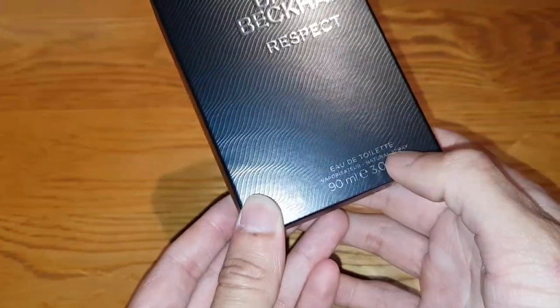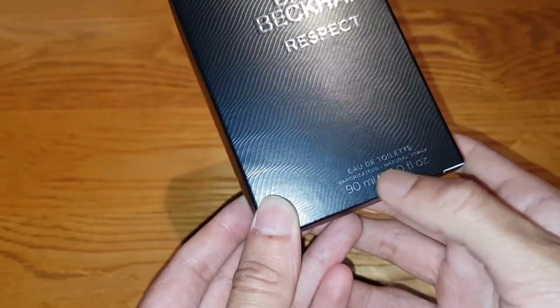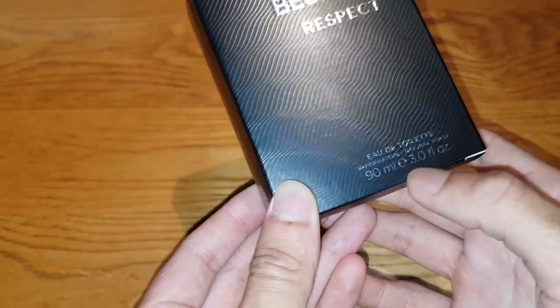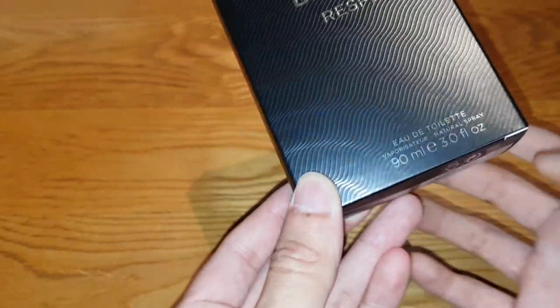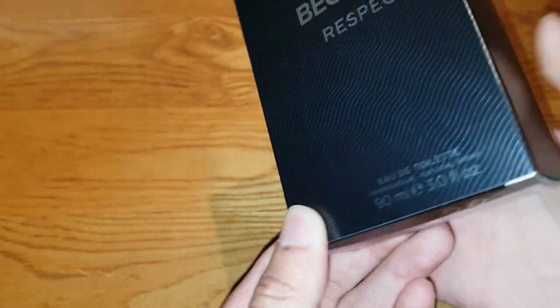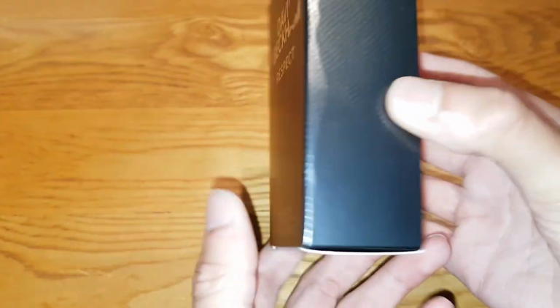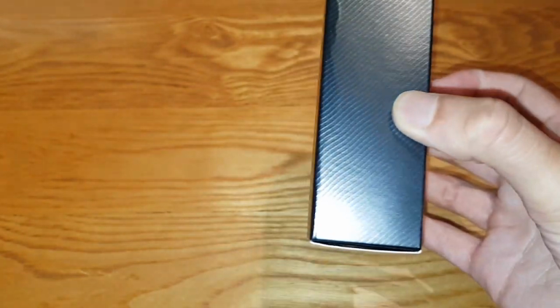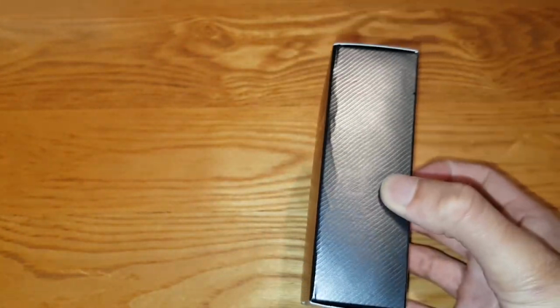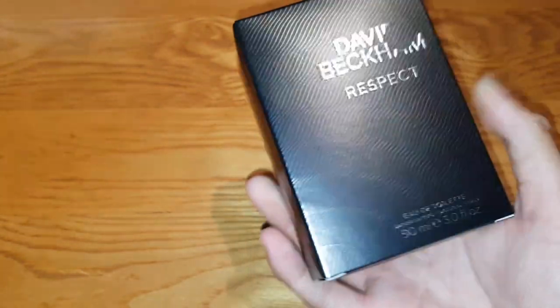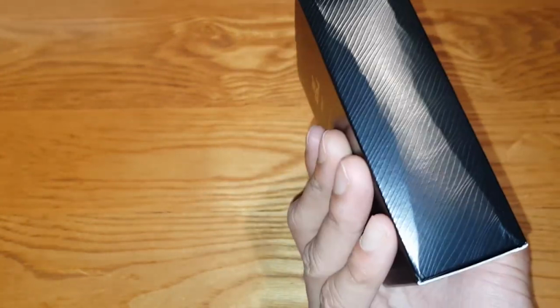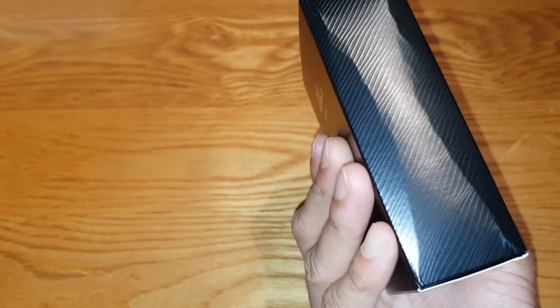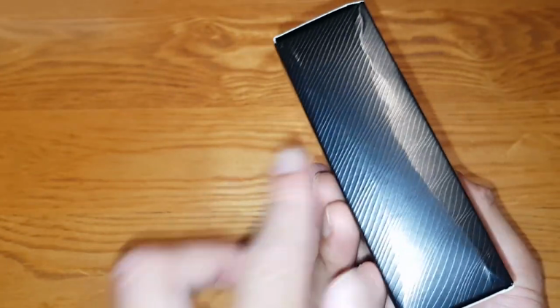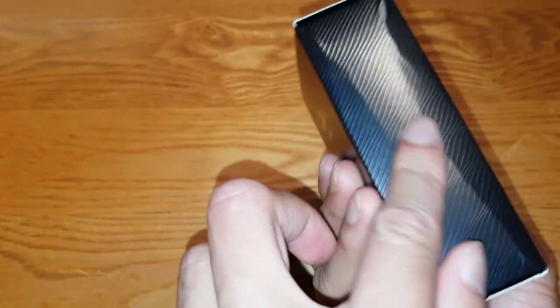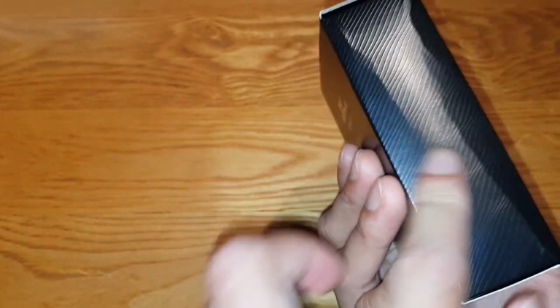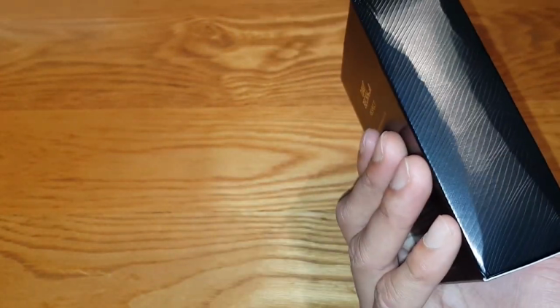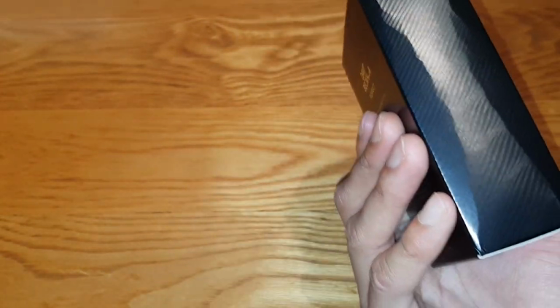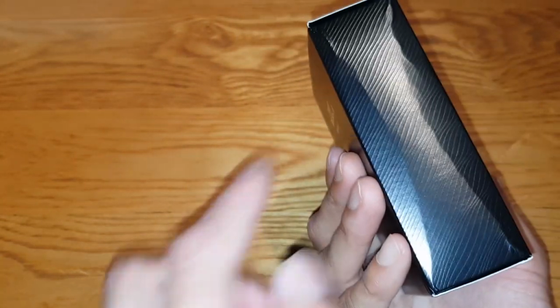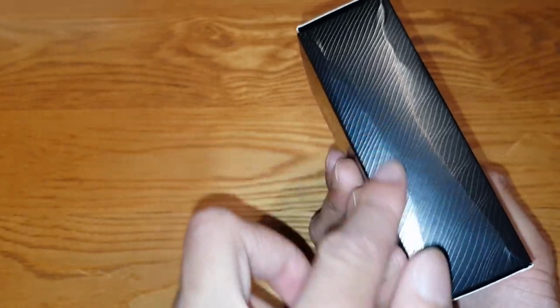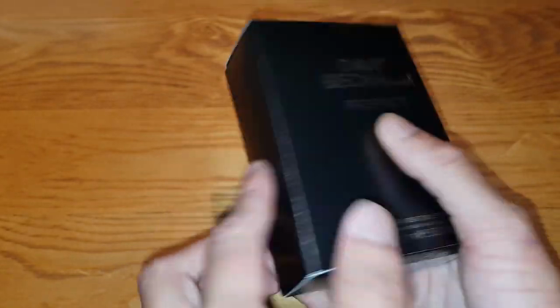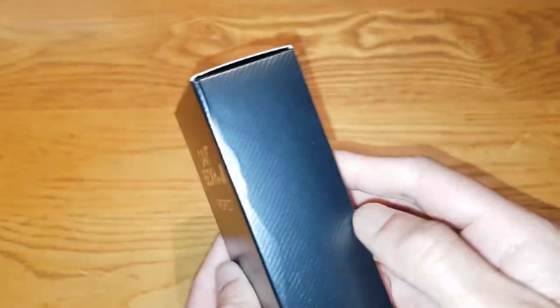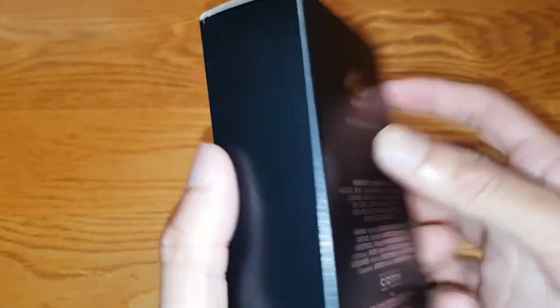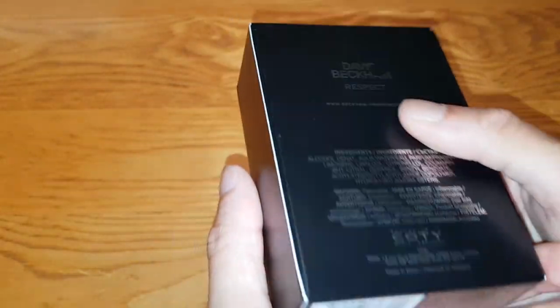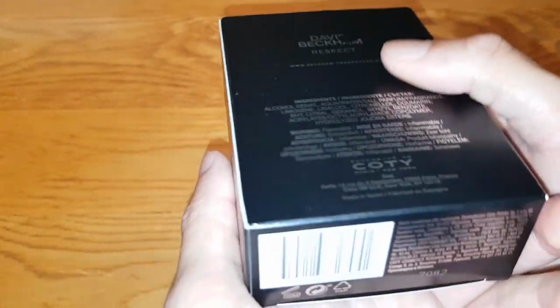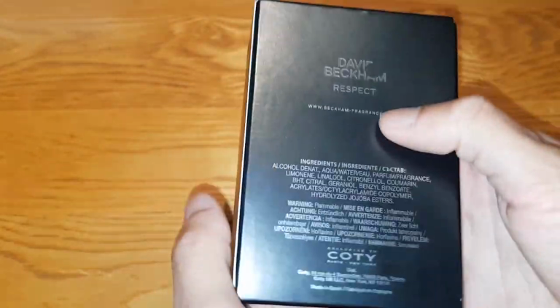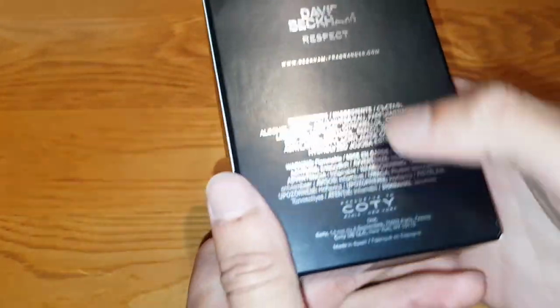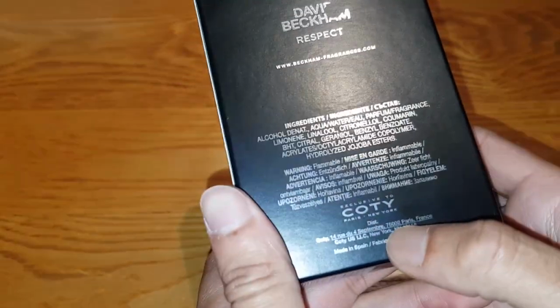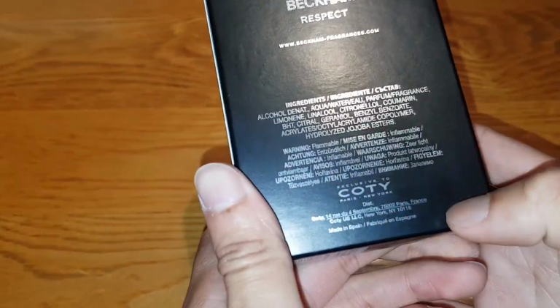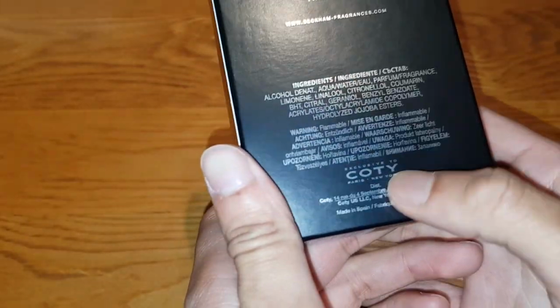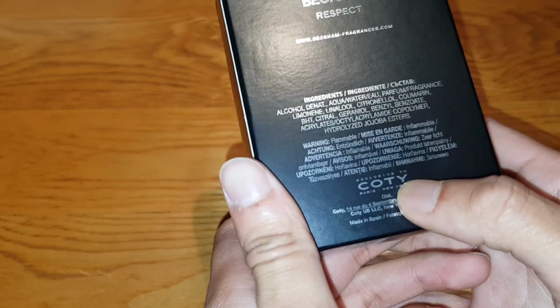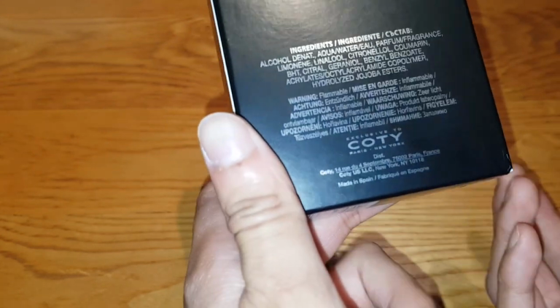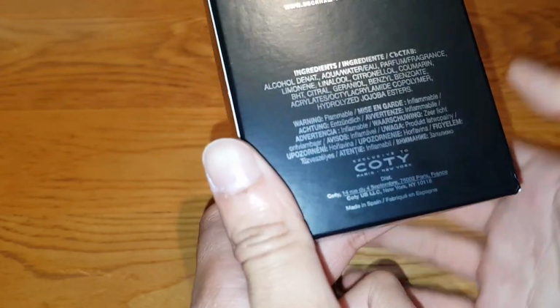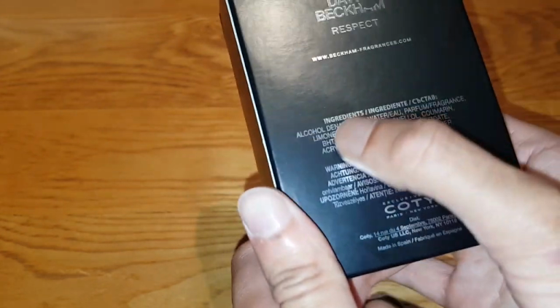Here's the eau de toilette vaporizer, 90ml — just a 90ml. The bottle actually seems quite small for the box. It's a bit squished, I don't know why. Made in Spain, distributed by Coty, like normal.